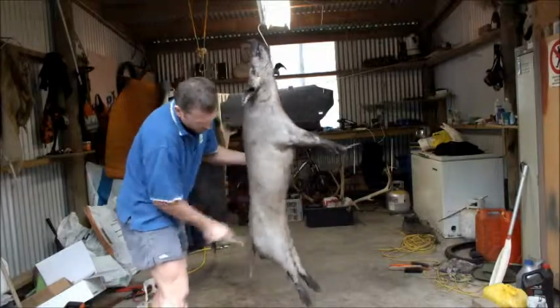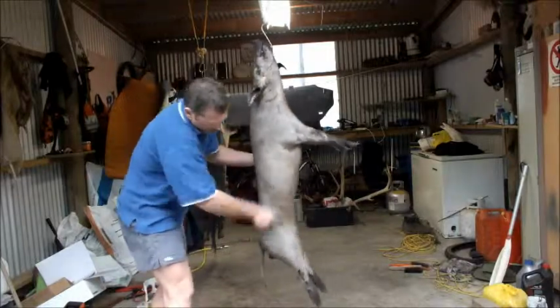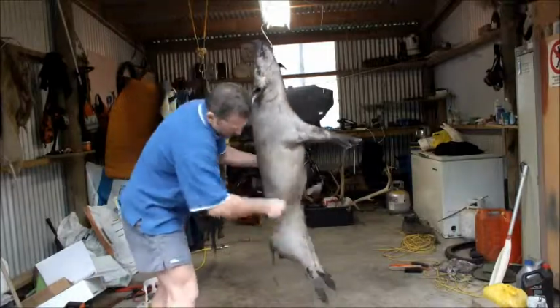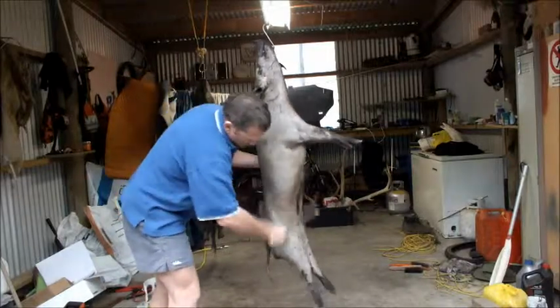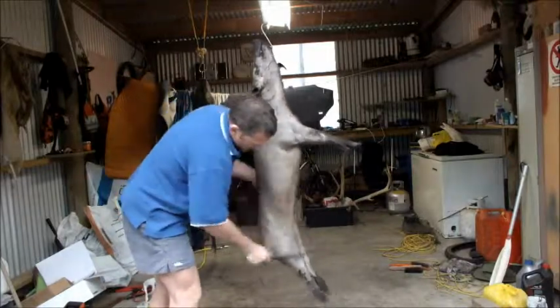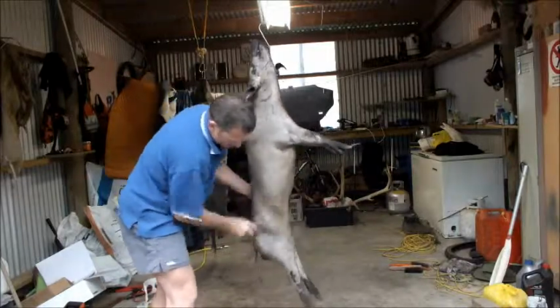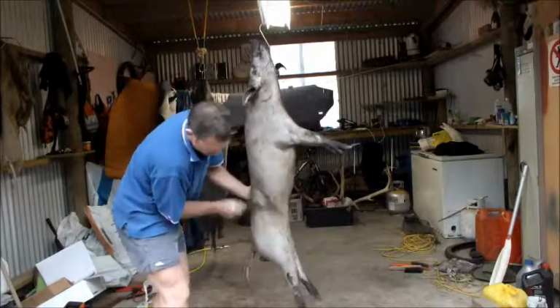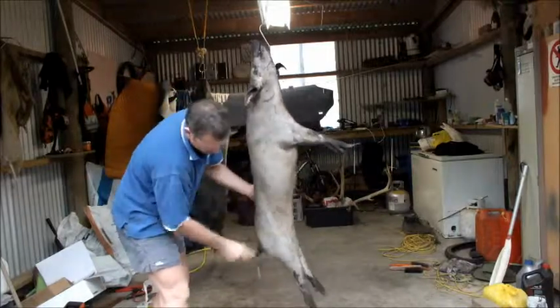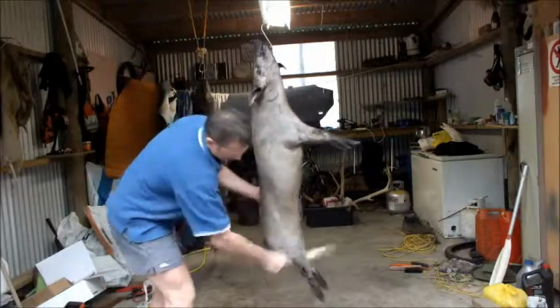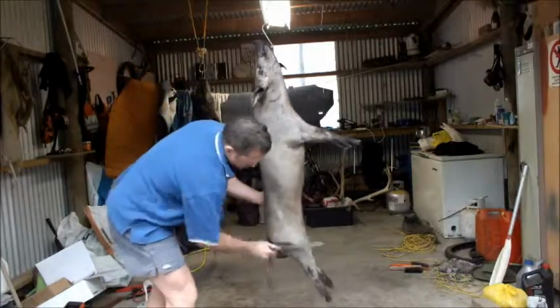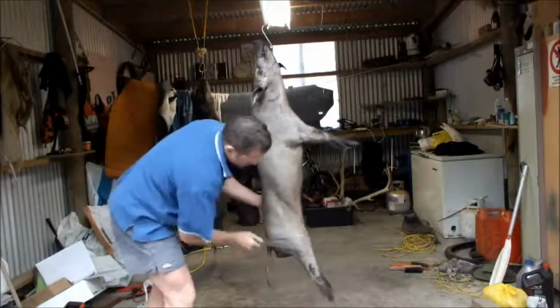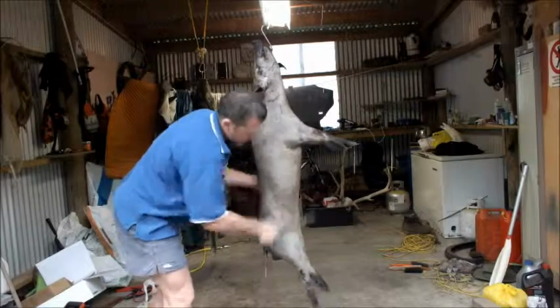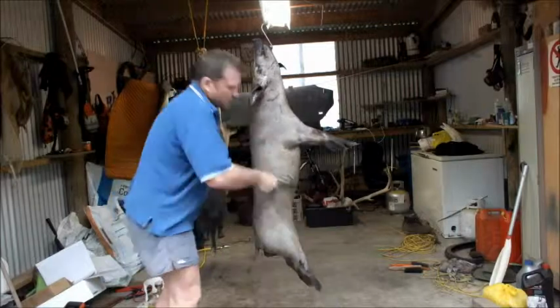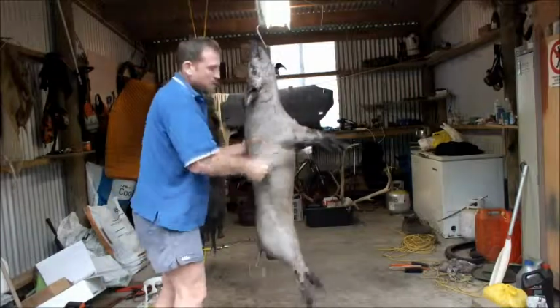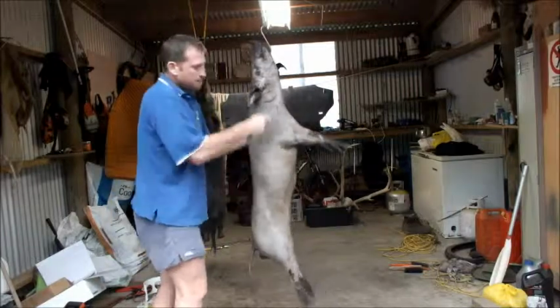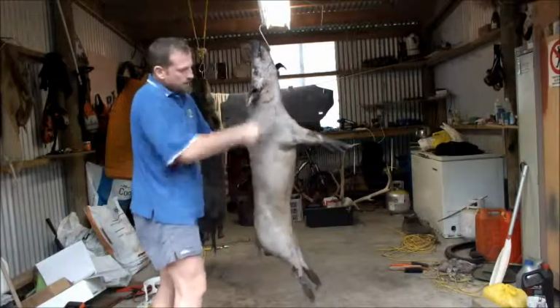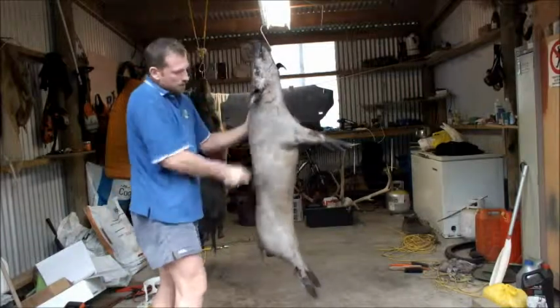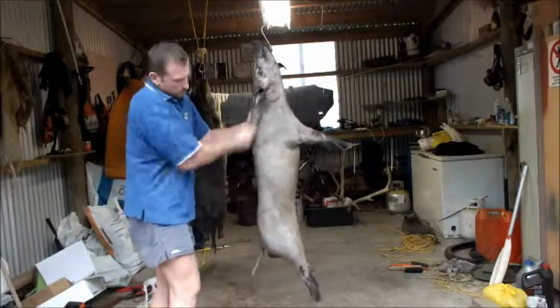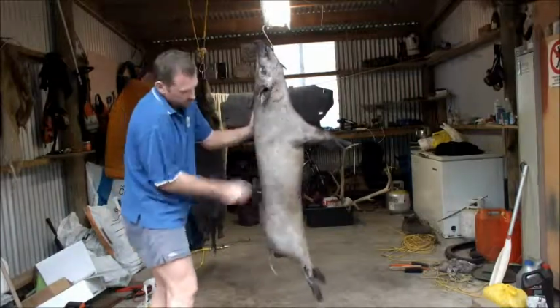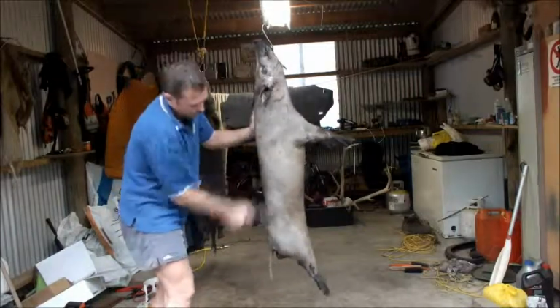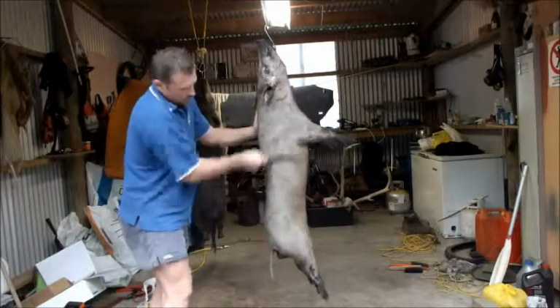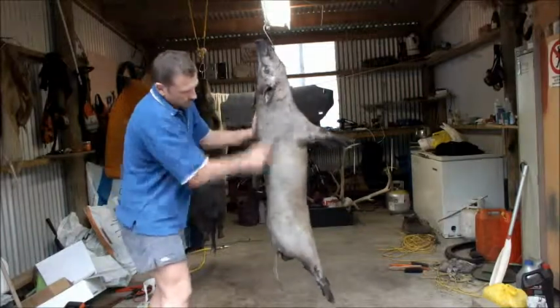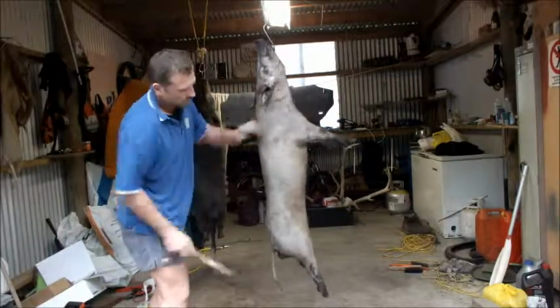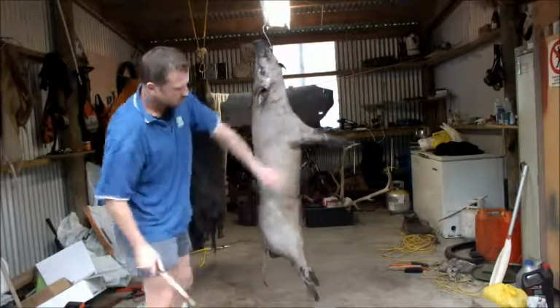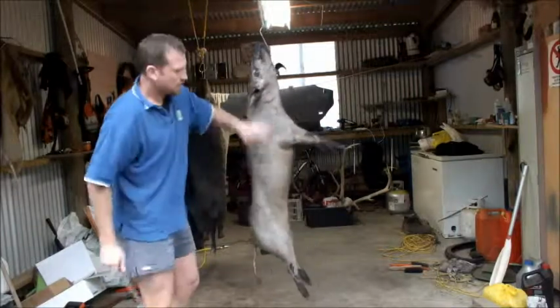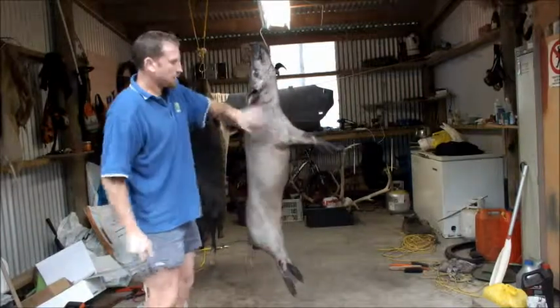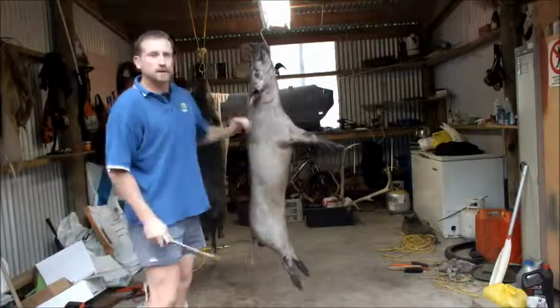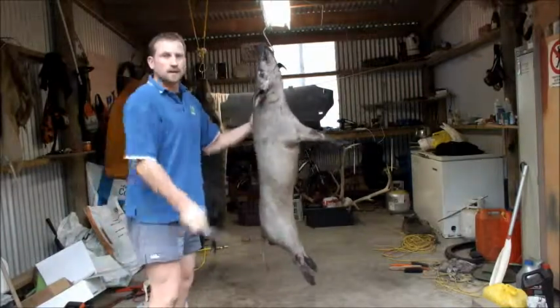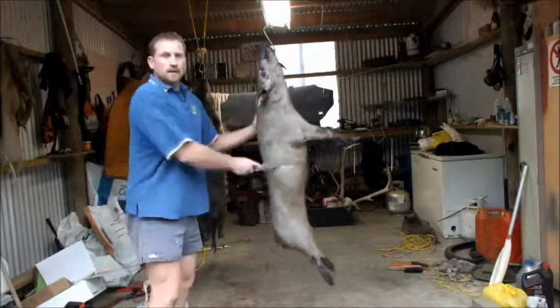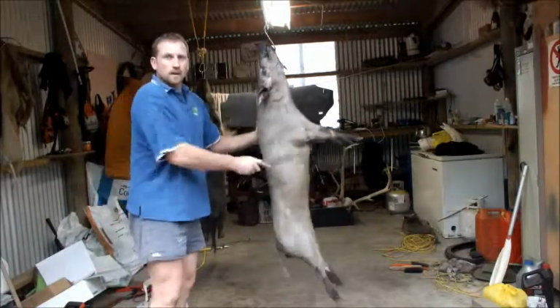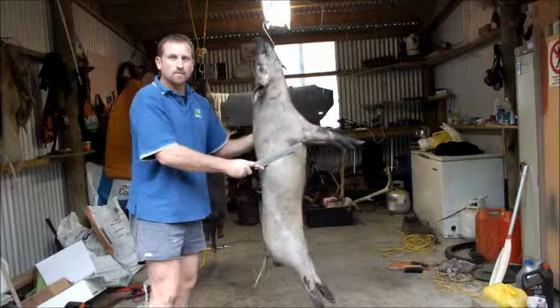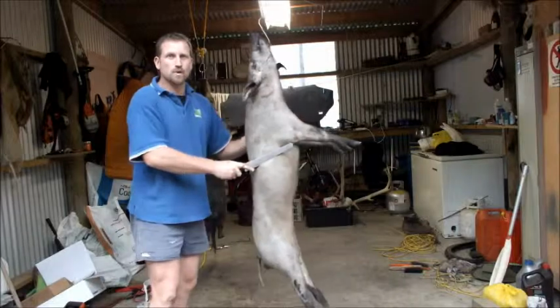Some people do that to clean it up a bit. Give it another scrape down and then she's pretty much all ready to chuck in the freezer for your next spit roast.